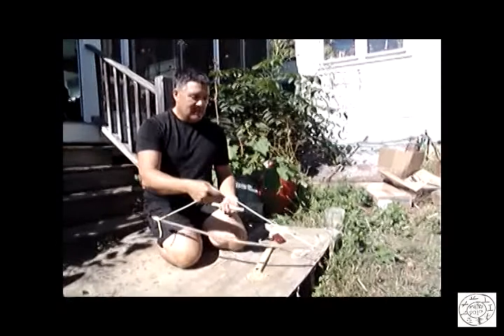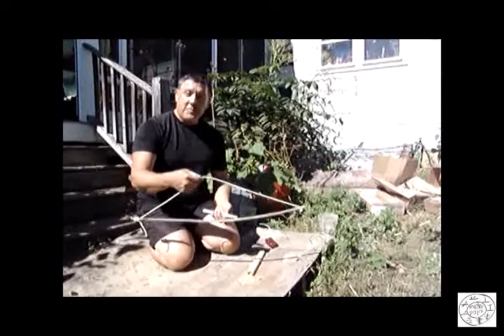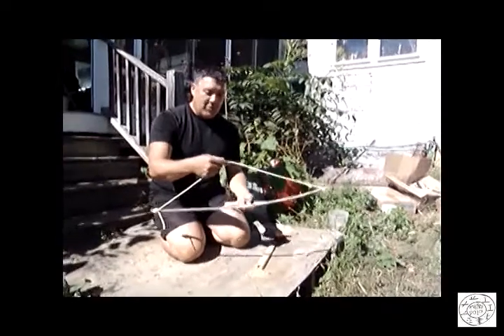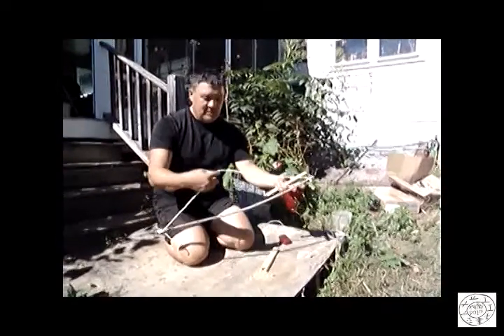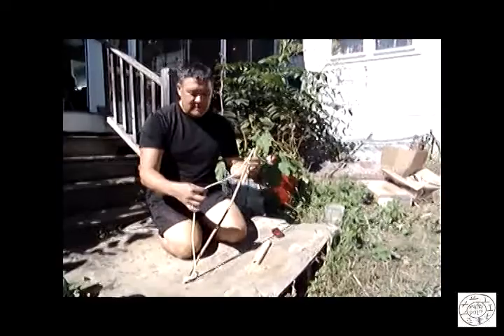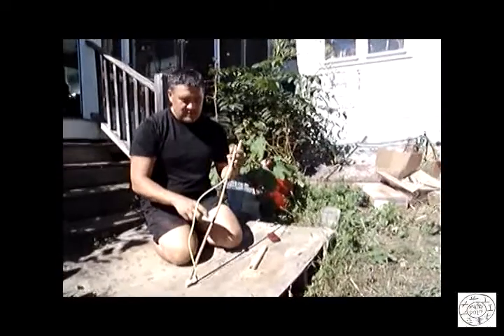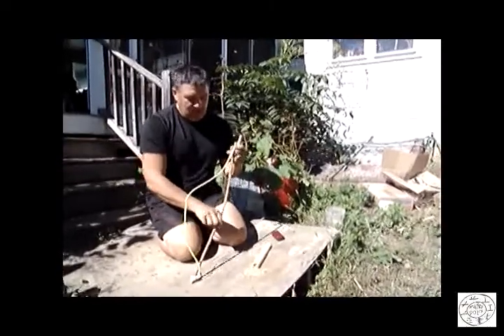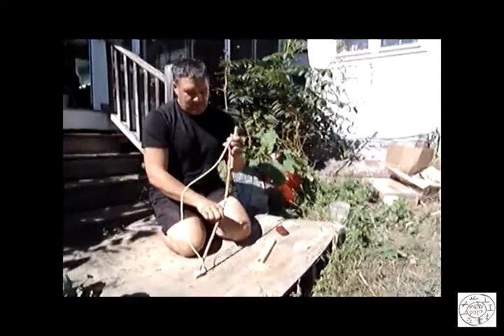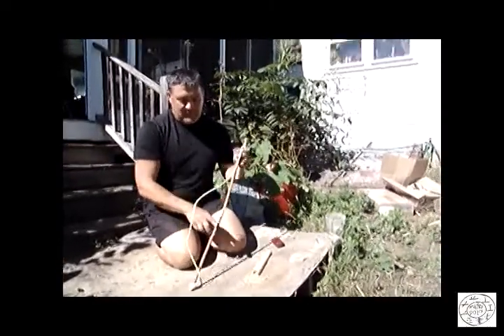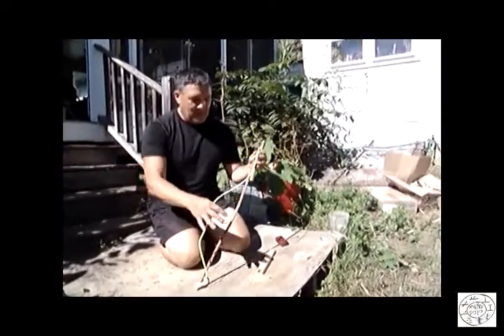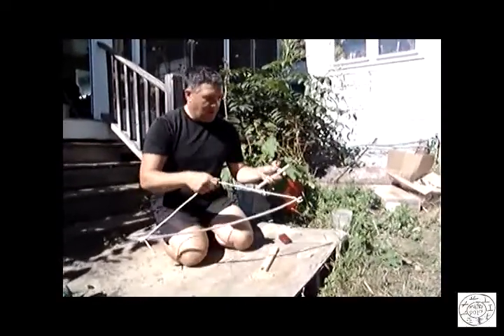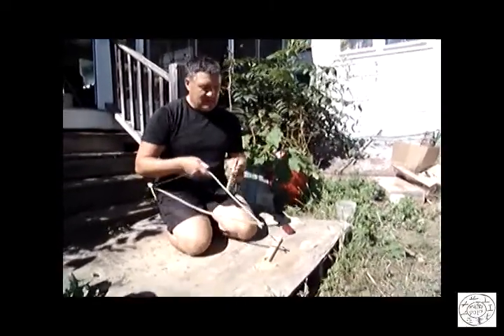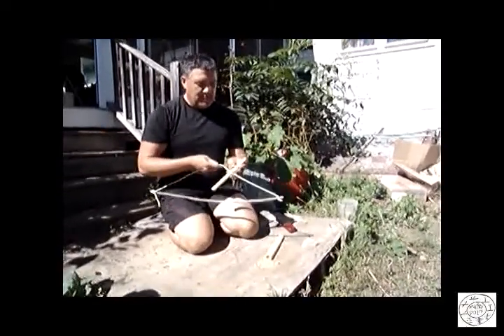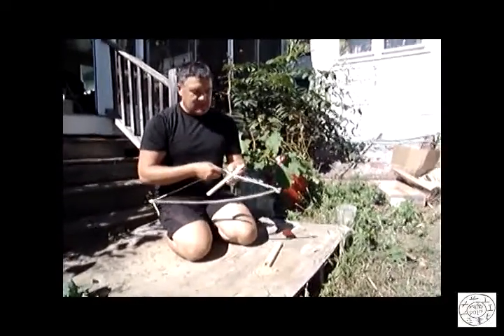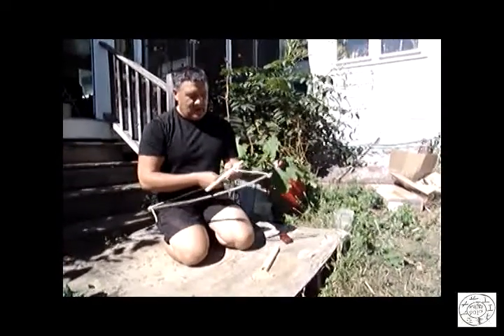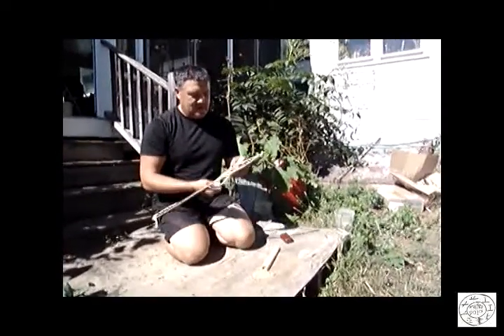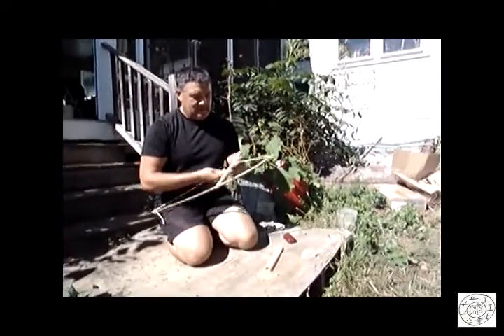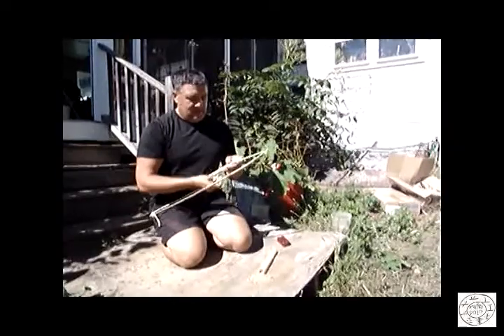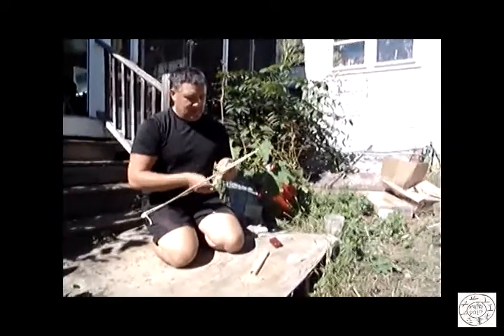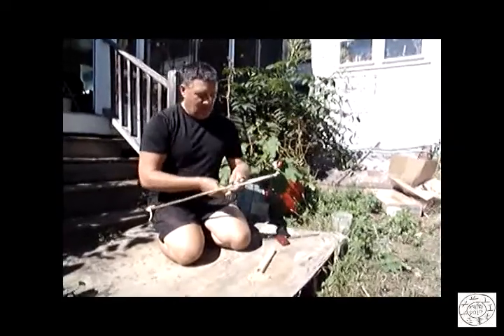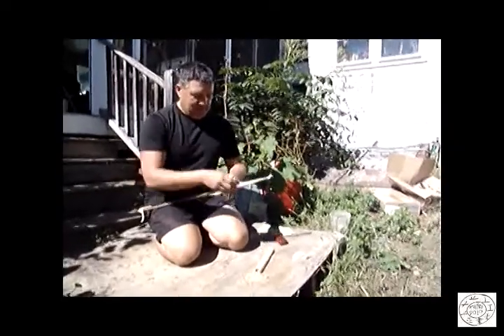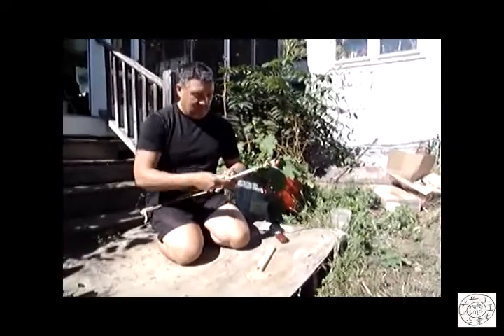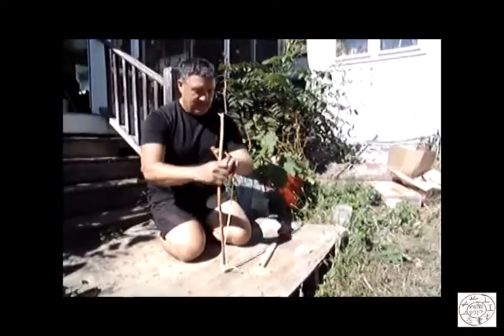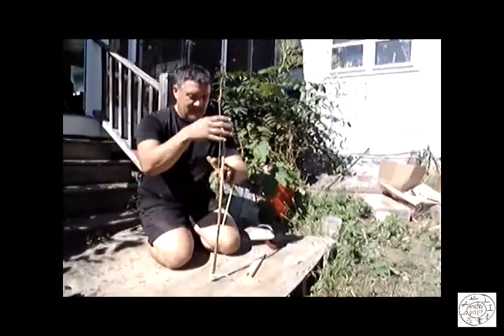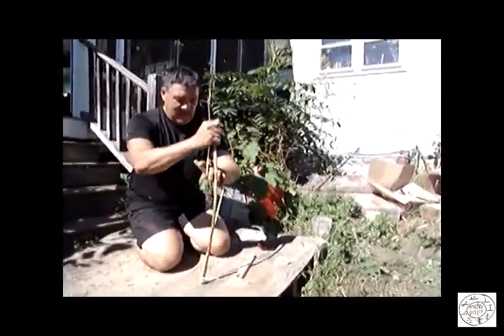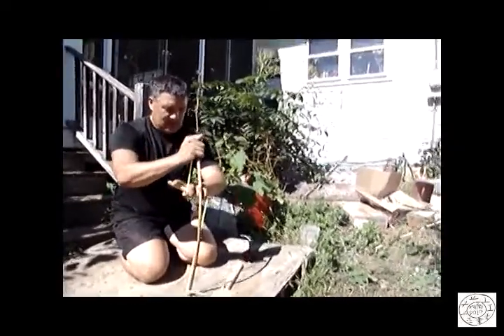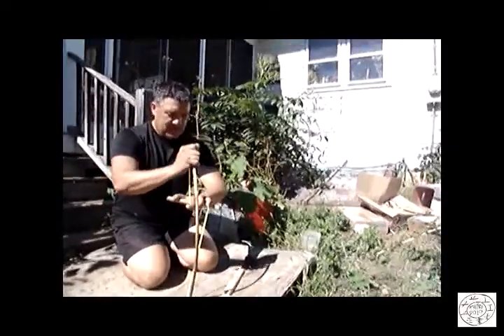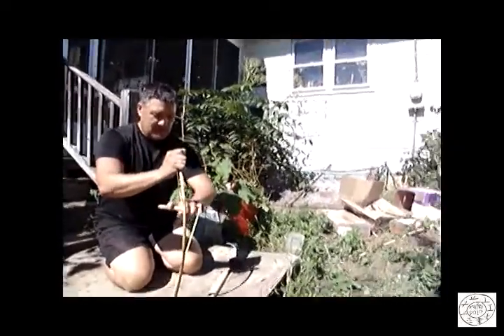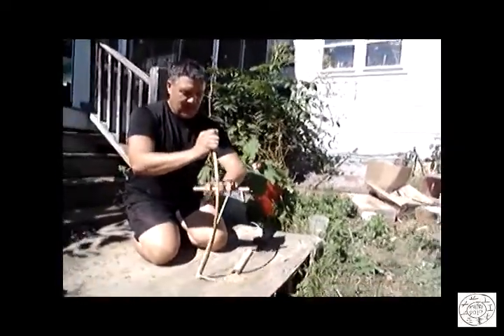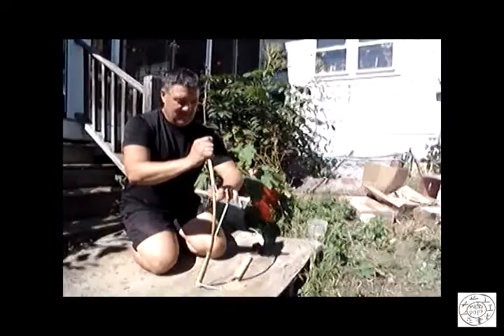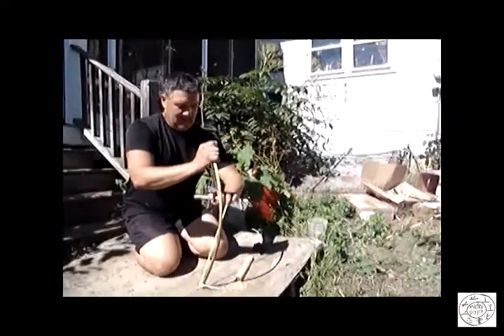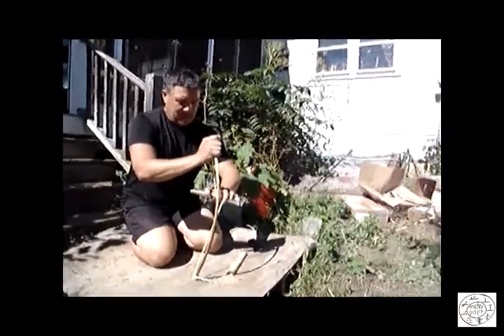So I got me another bow. This one is also a blueberry, but it's a little stronger than the other one, and it's going to hold the tension a little better, I believe.